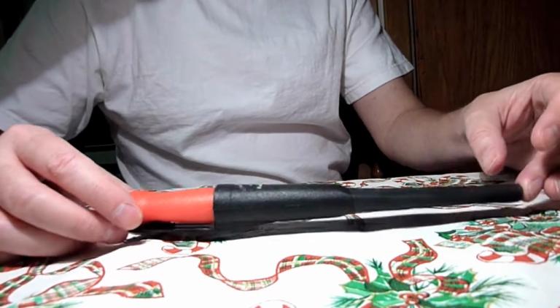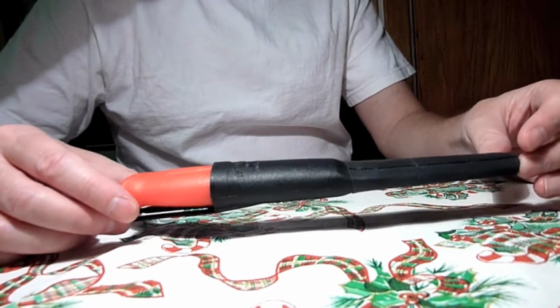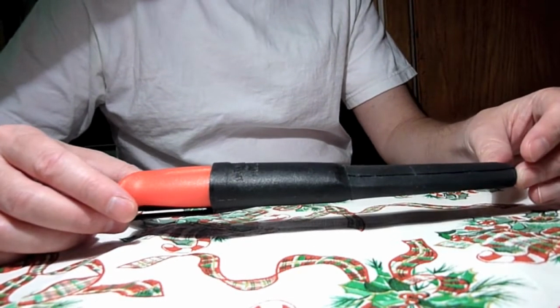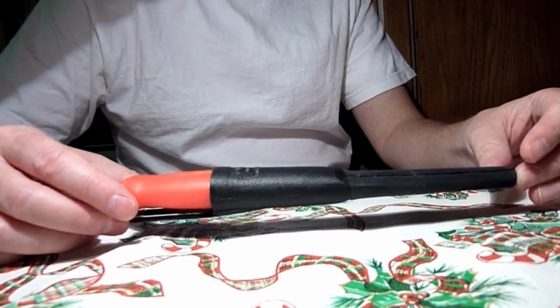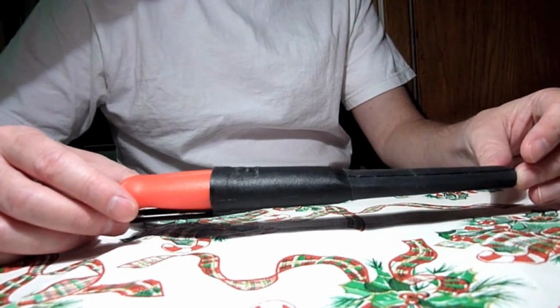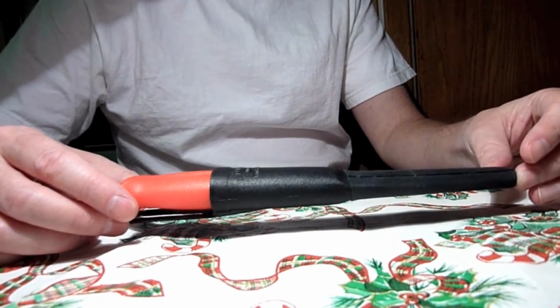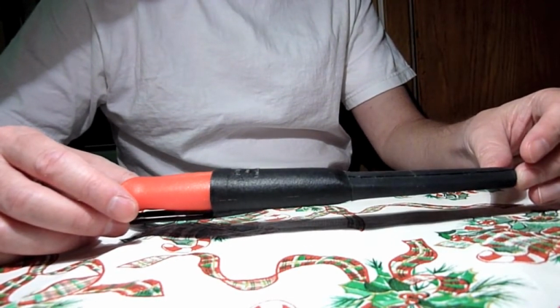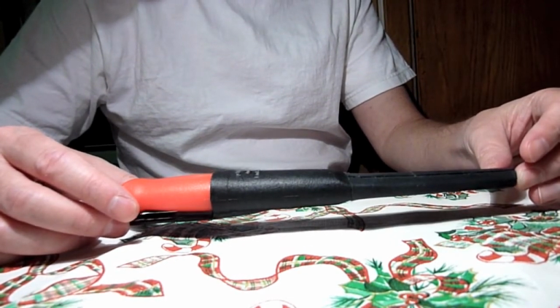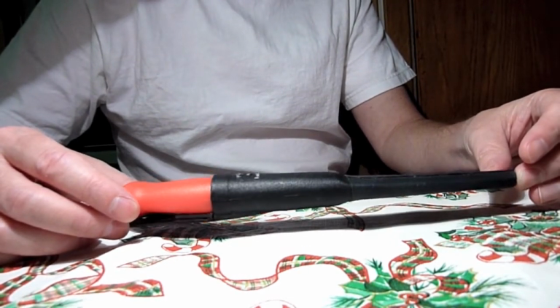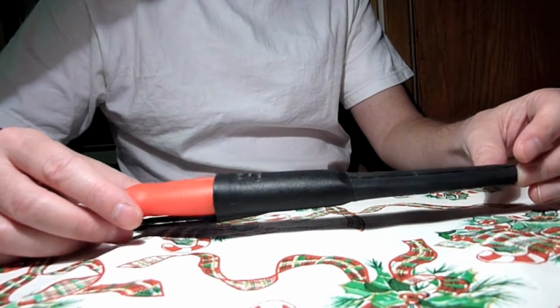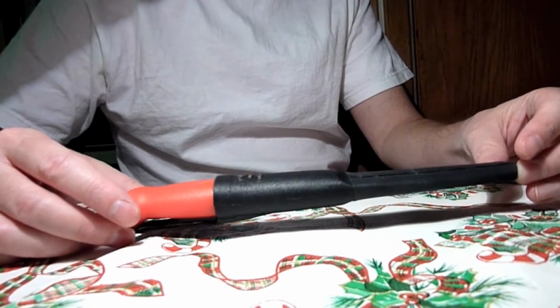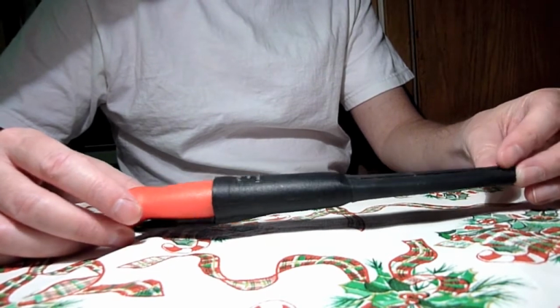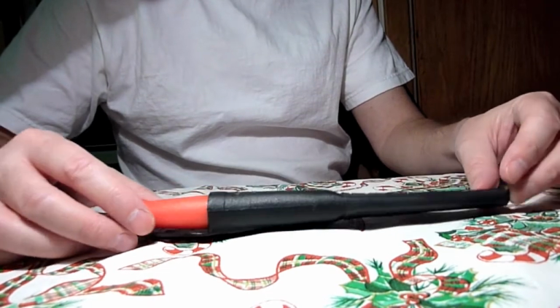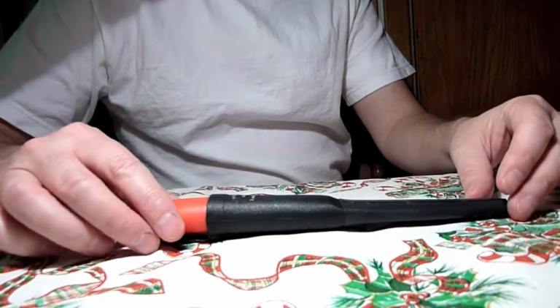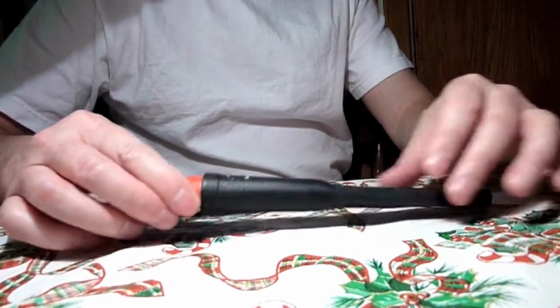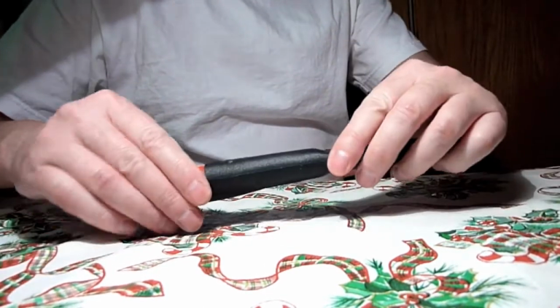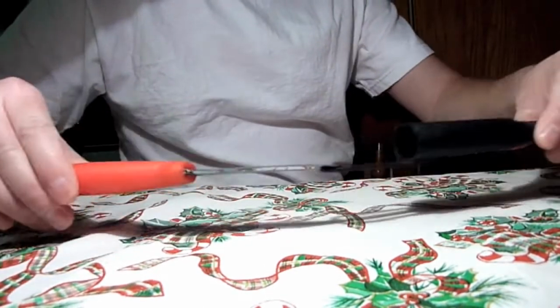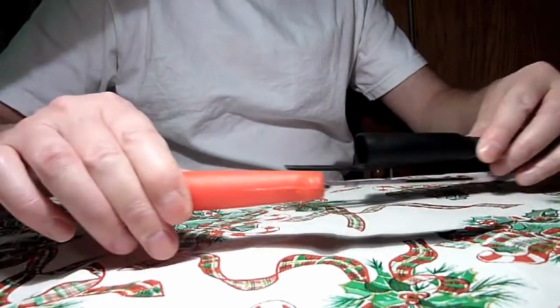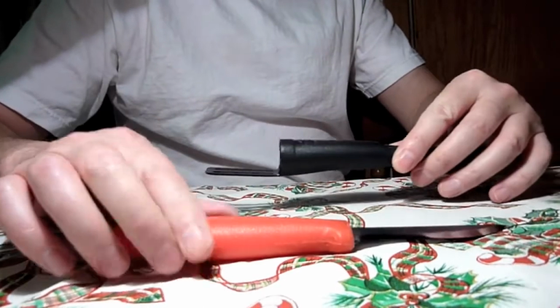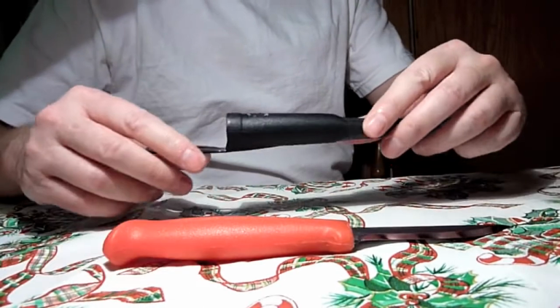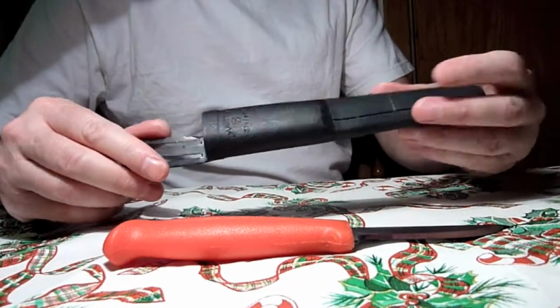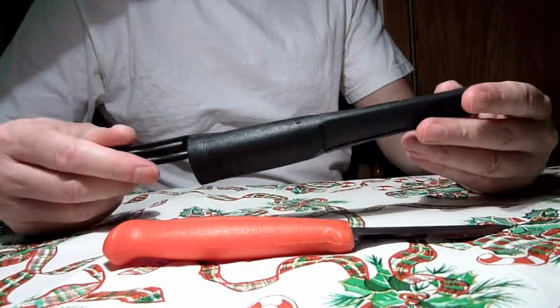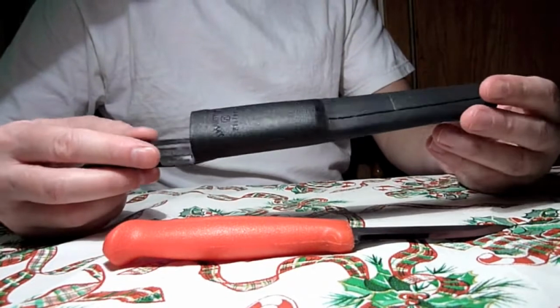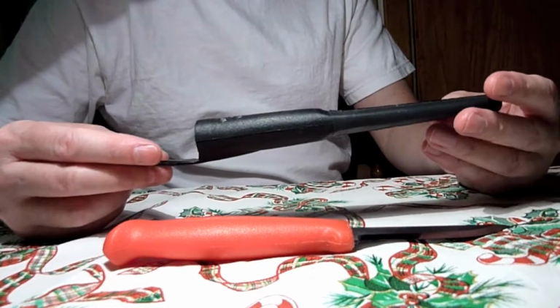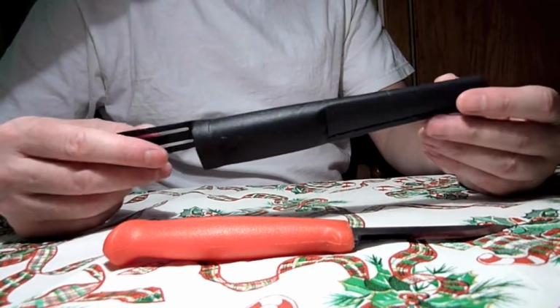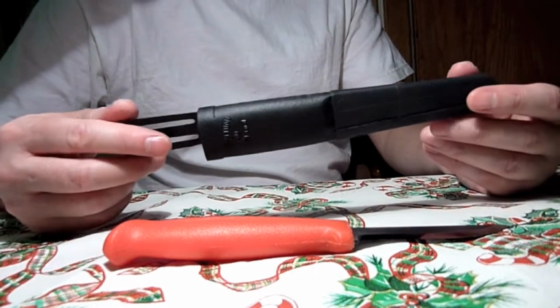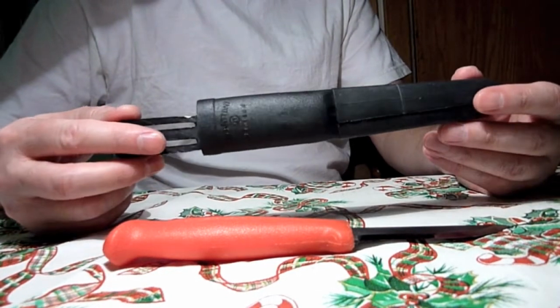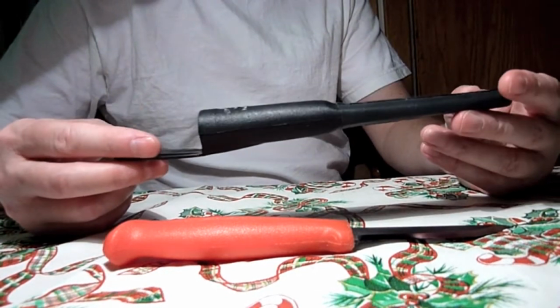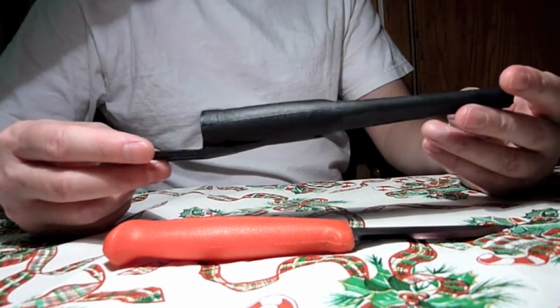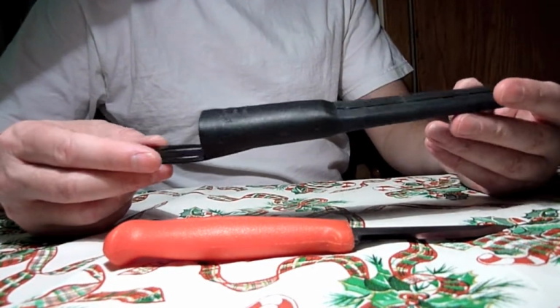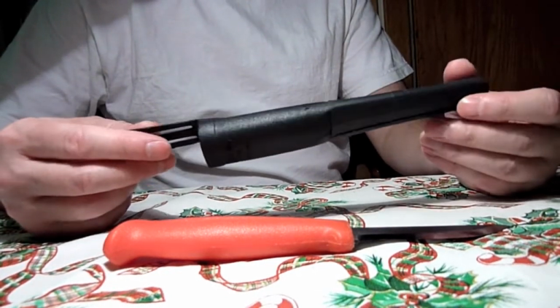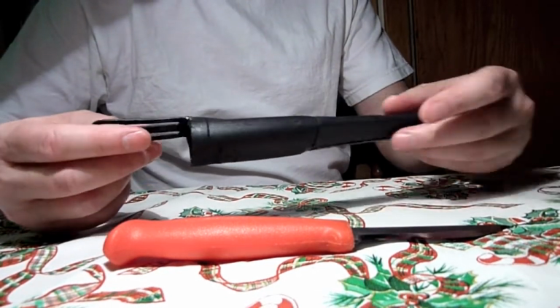This is a Martini Model M571, also known as the bait knife. Here's the sheath it comes in. It comes in a cheap plastic sheath, typical of Martinis and Moras.